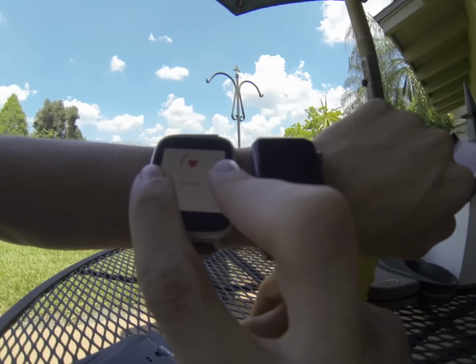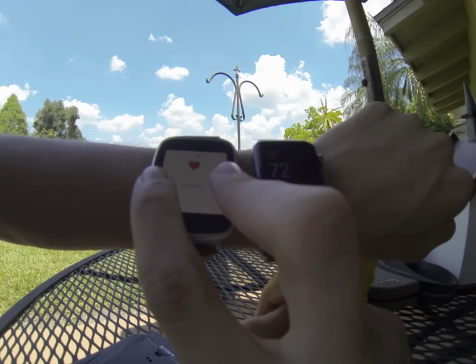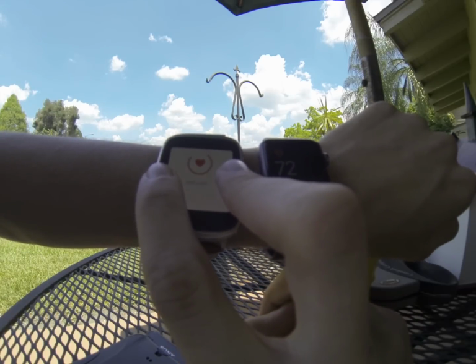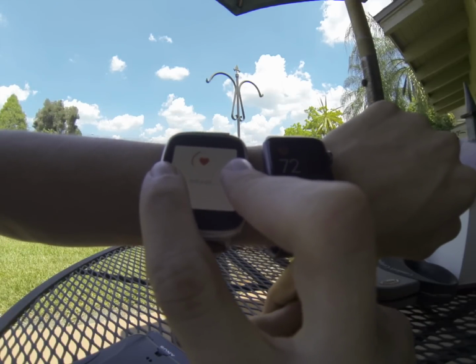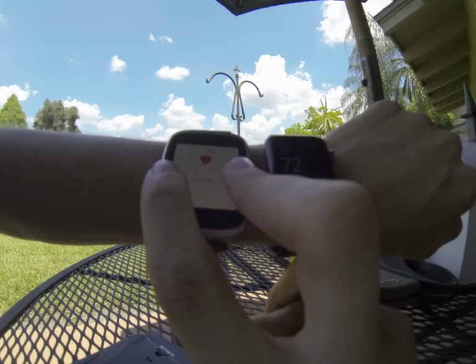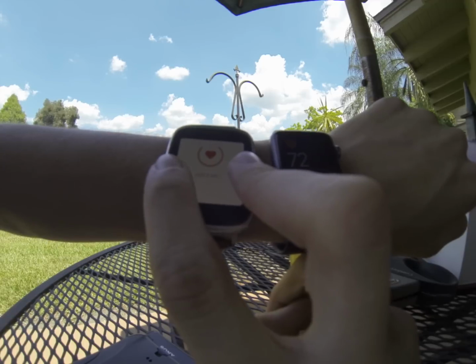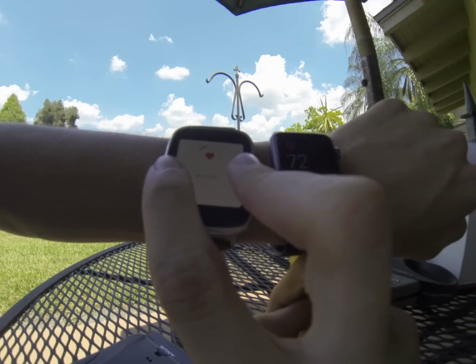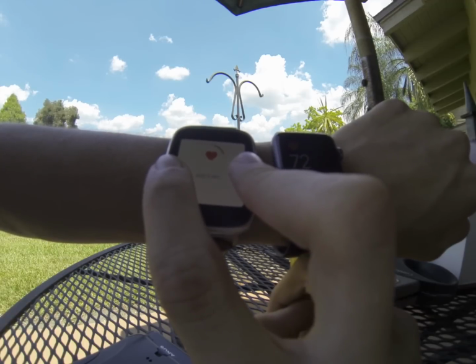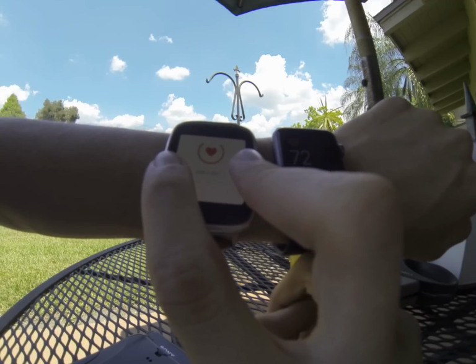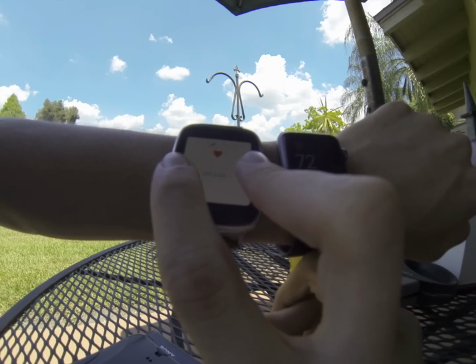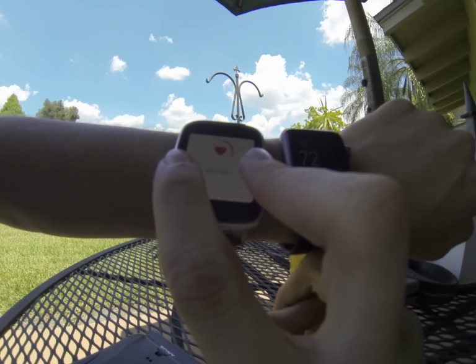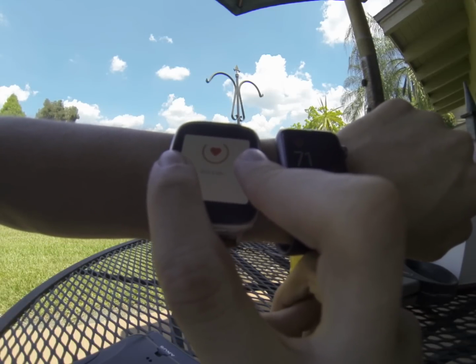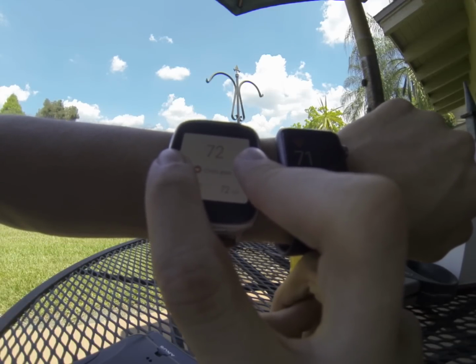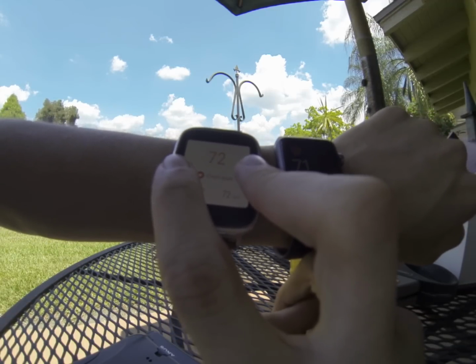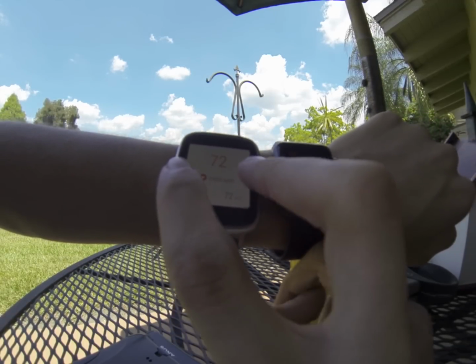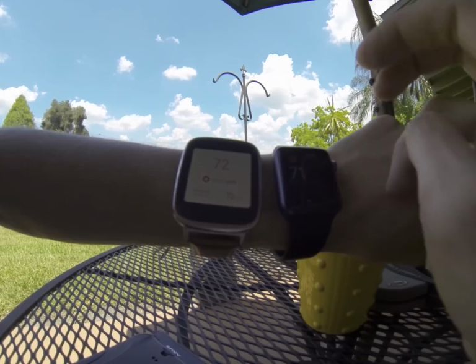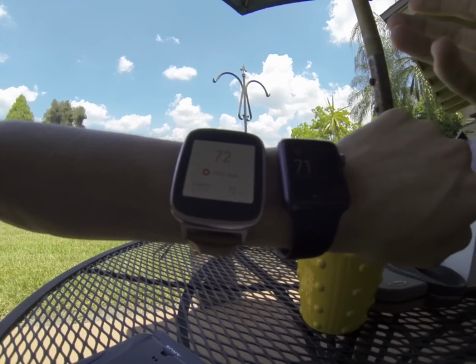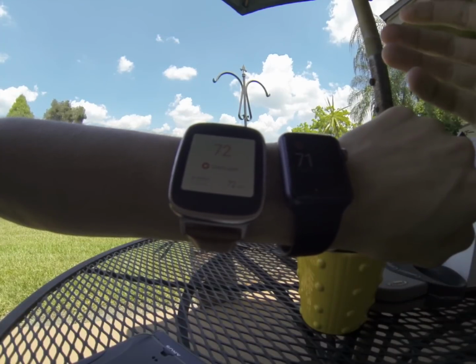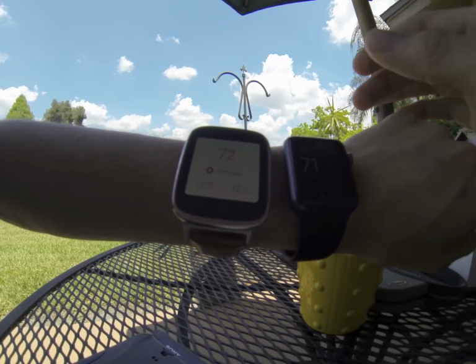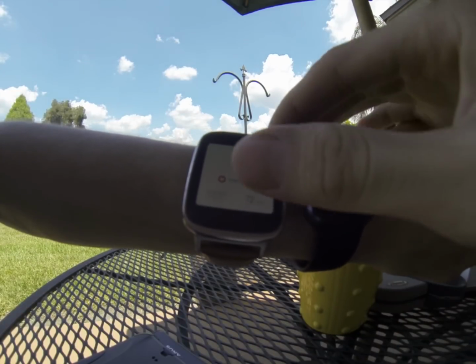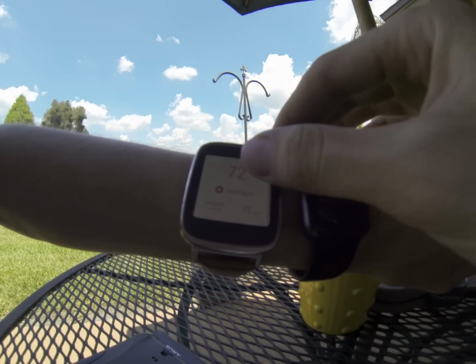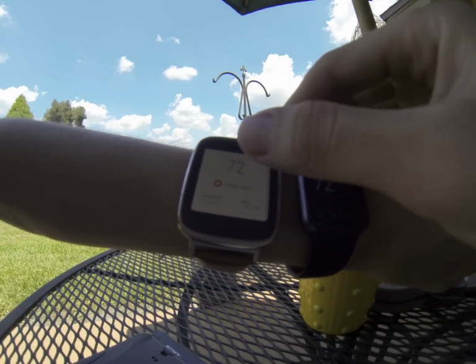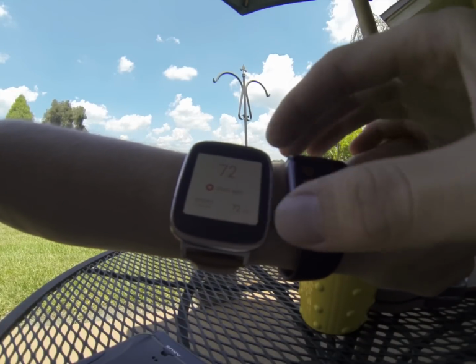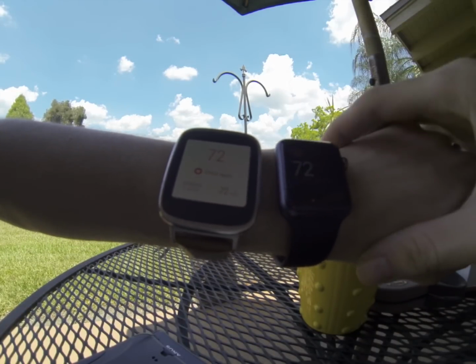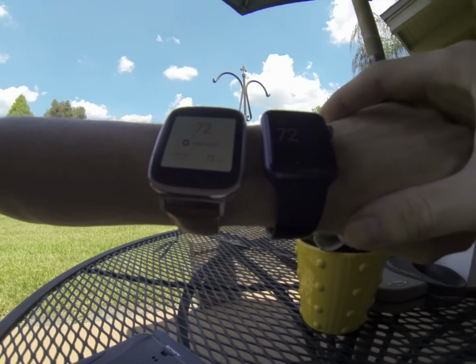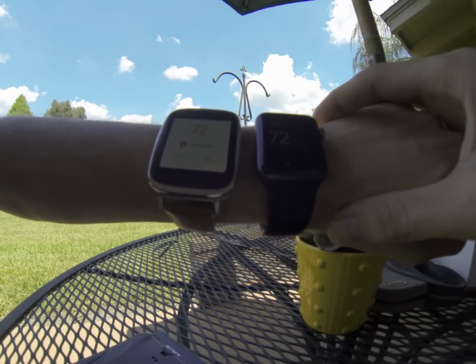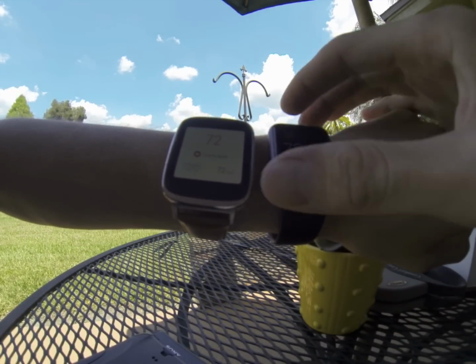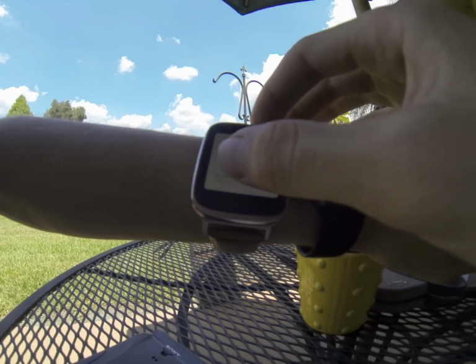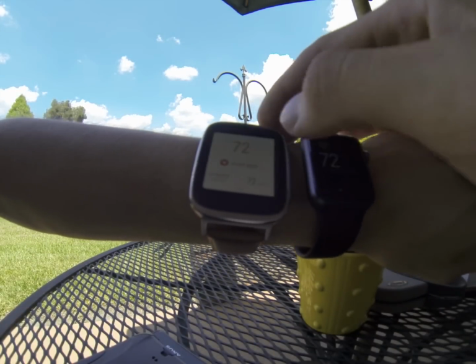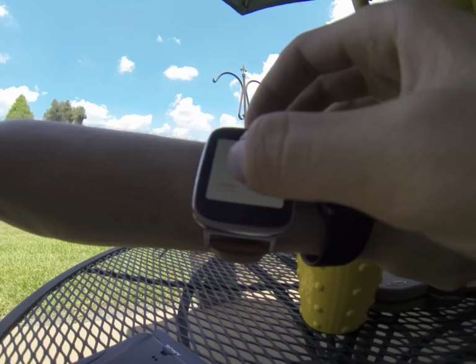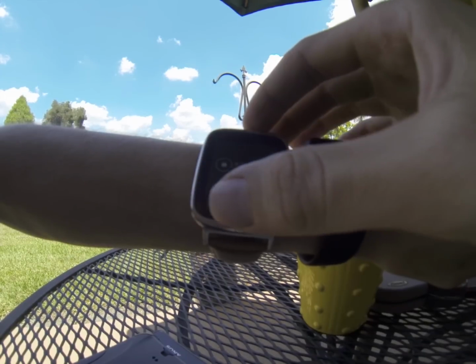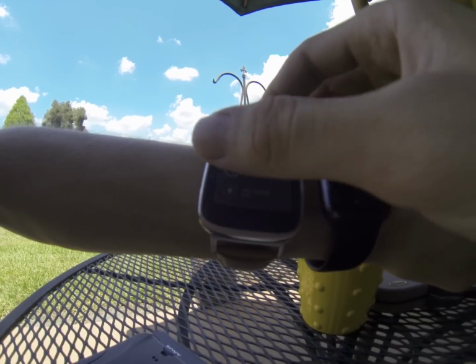So I figured this would just be a nice, short, funny video to give you a quick concept about what's going on here. Wow, it's actually accurate — holy moly! It's about right on. 72 and 72? I am amazed! Can you believe it?